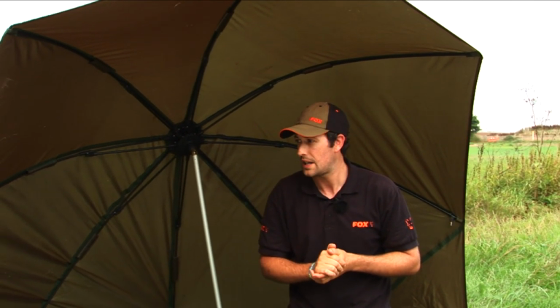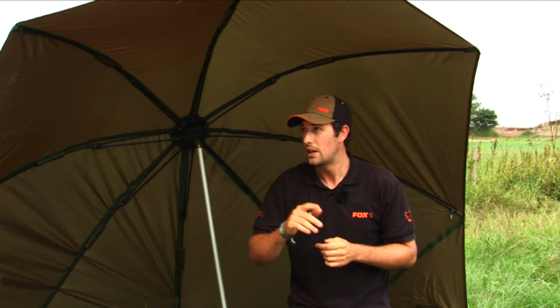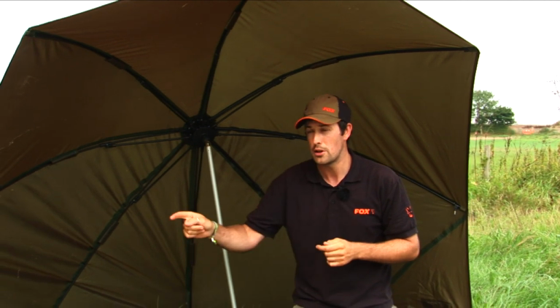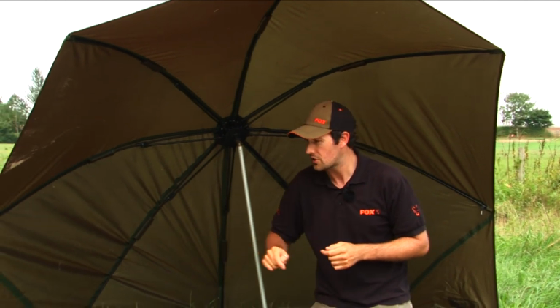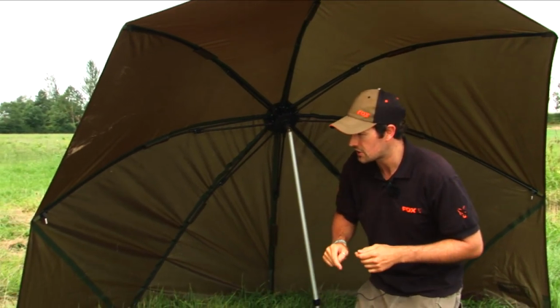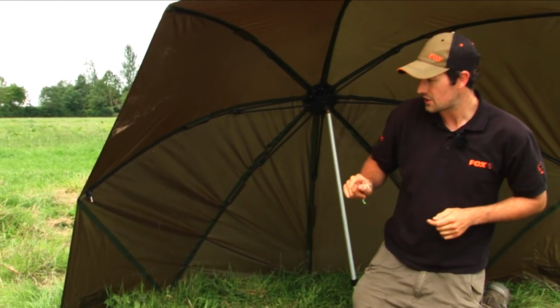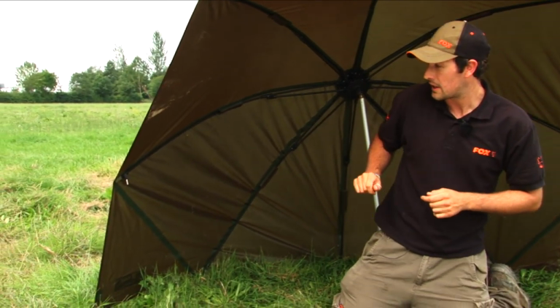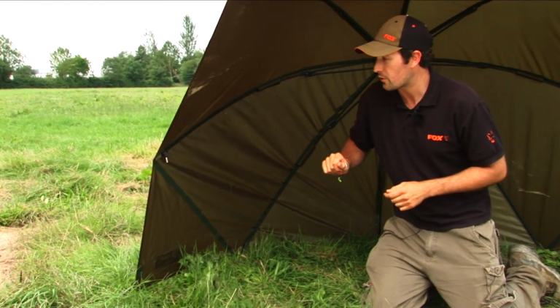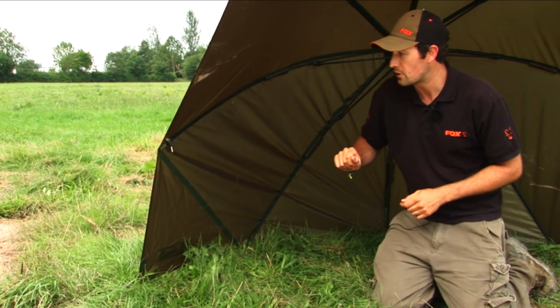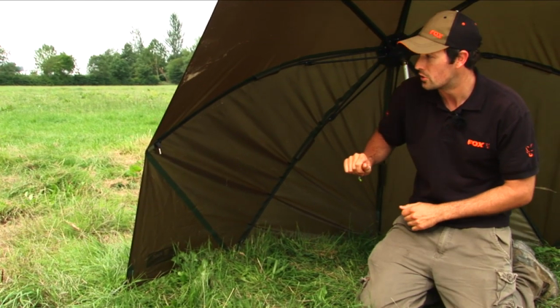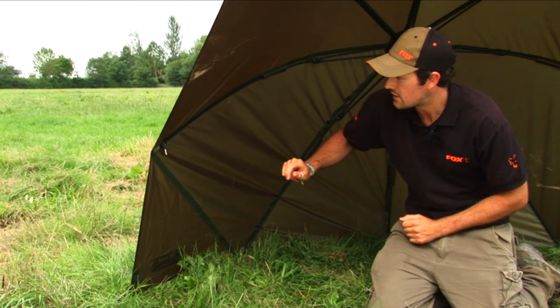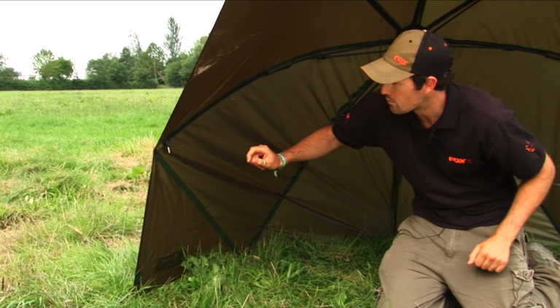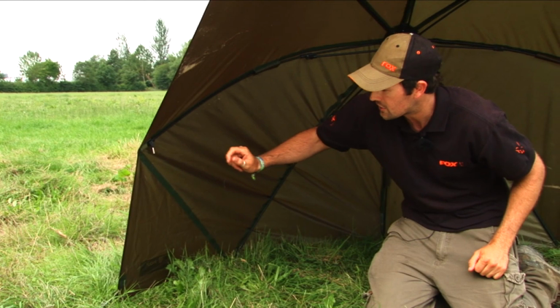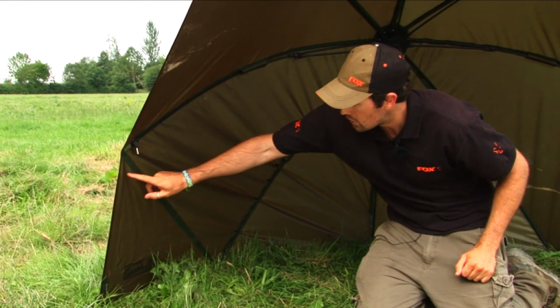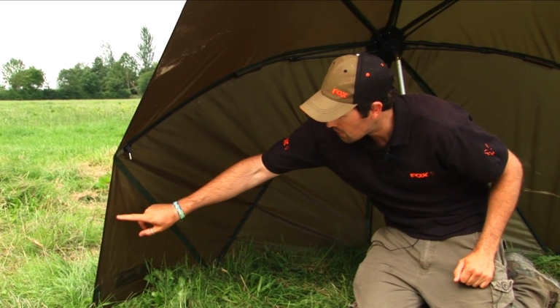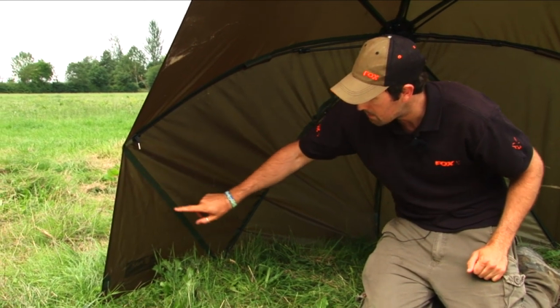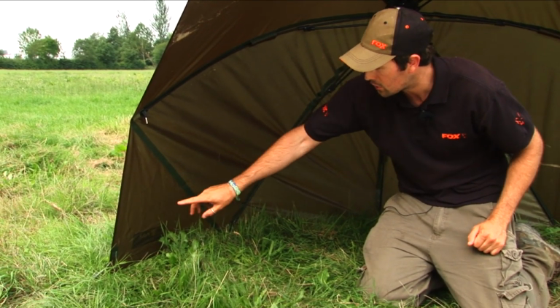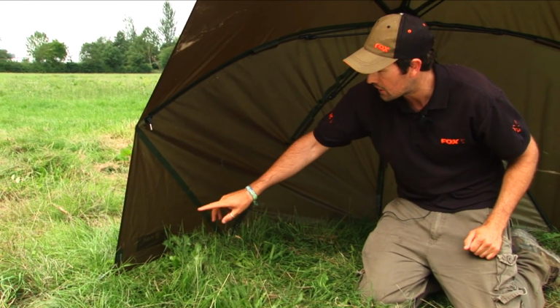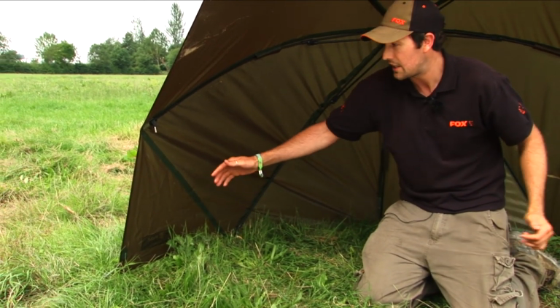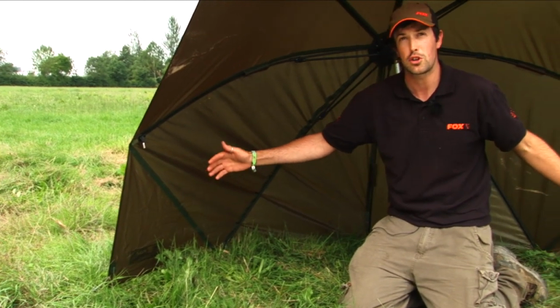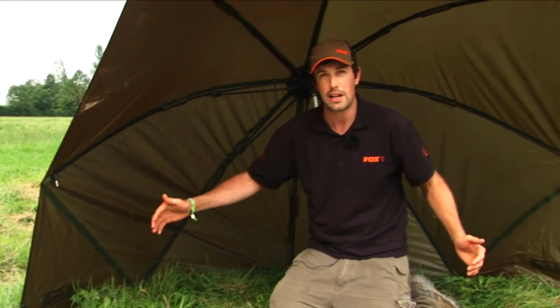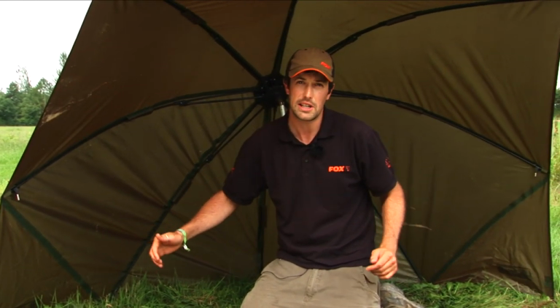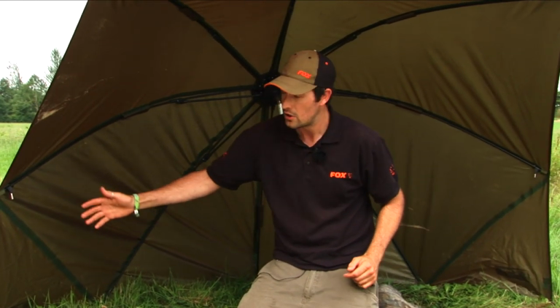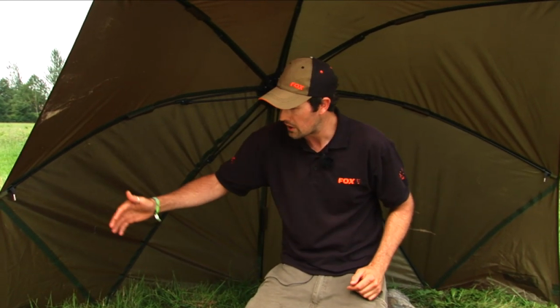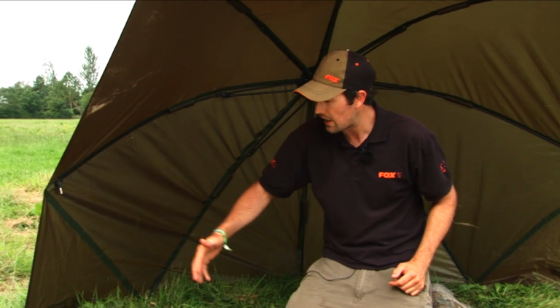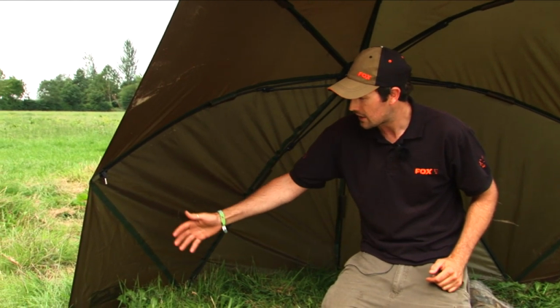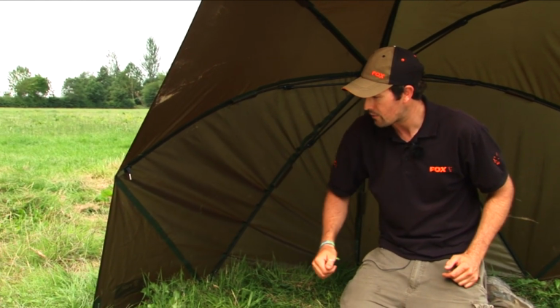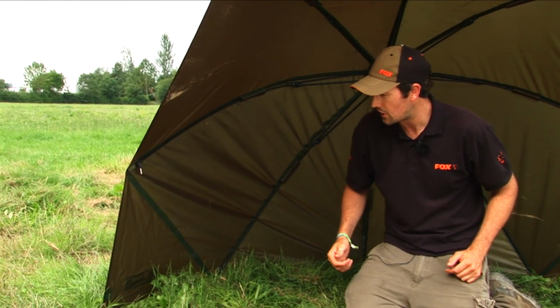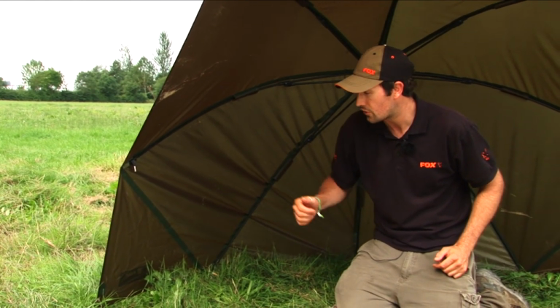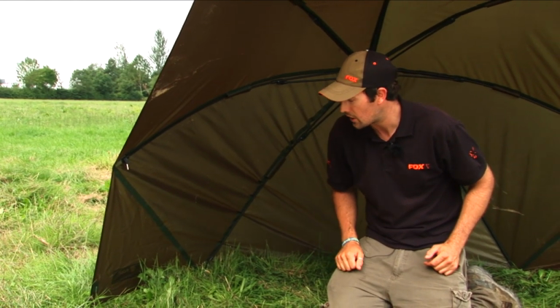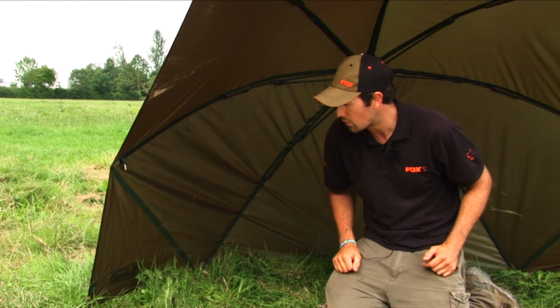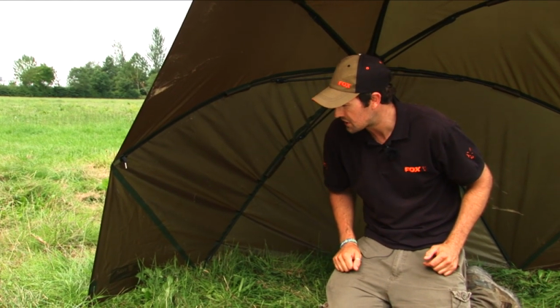If we move to the sides you'll see something a little bit different from most normal day brollies. You'll notice we've got these mini storm sides, and this gives you a bit of extra protection from wind and rain coming in from the sides — useful on a cold or breezy day.